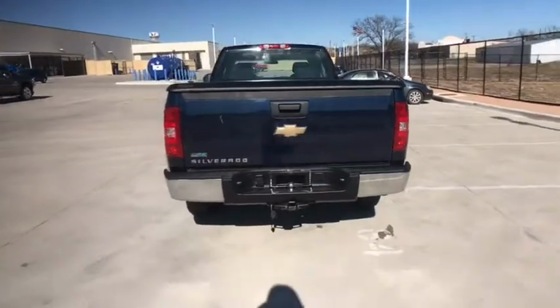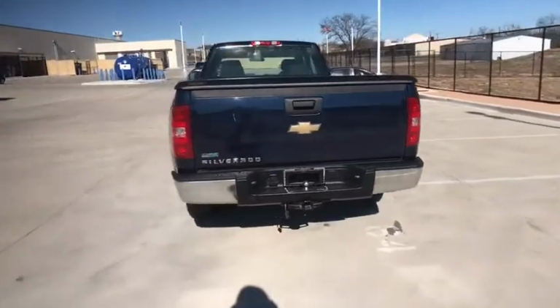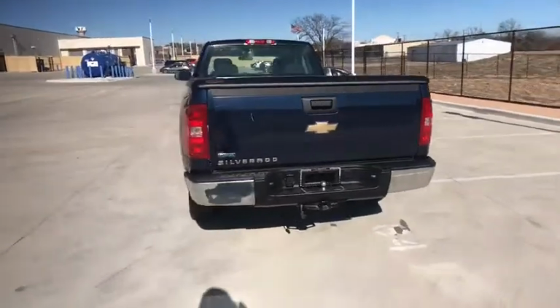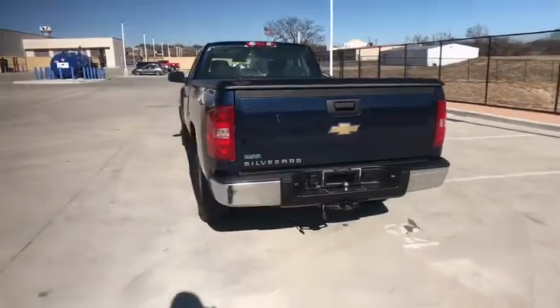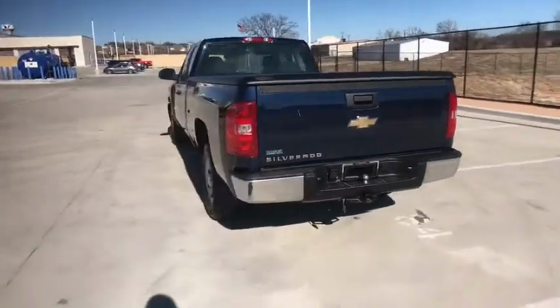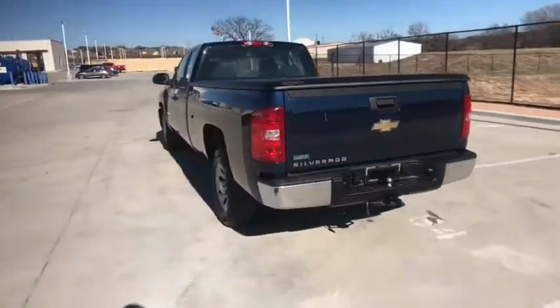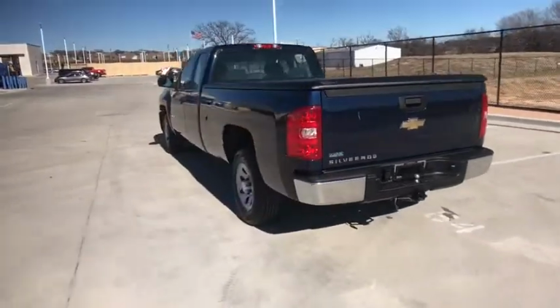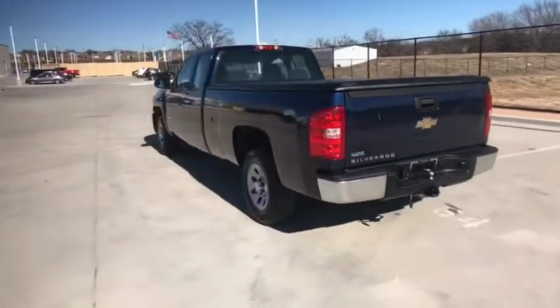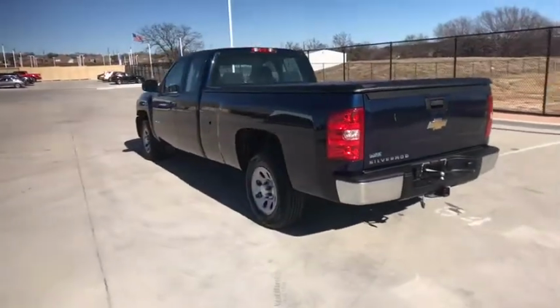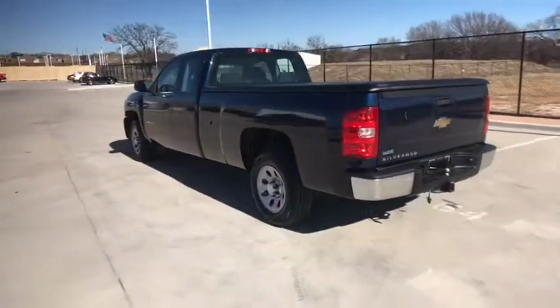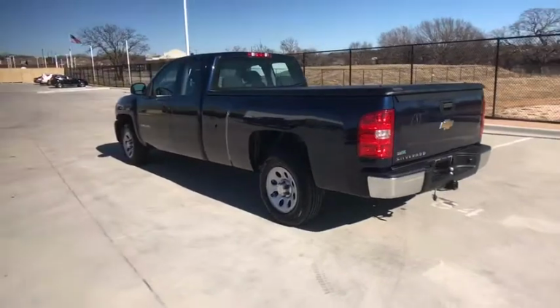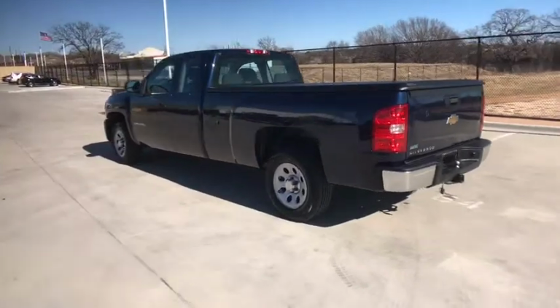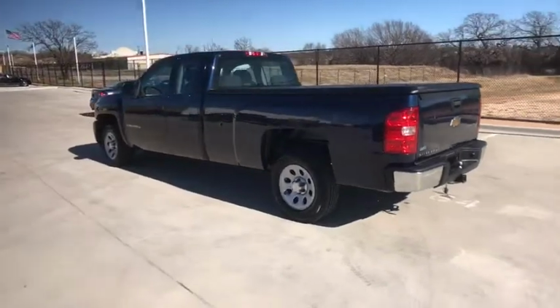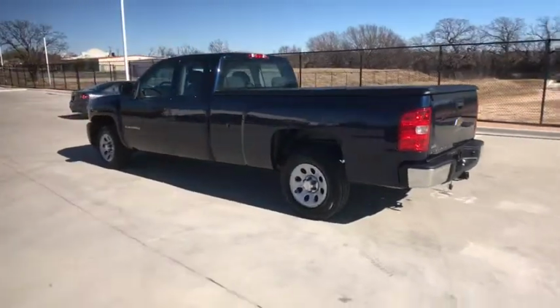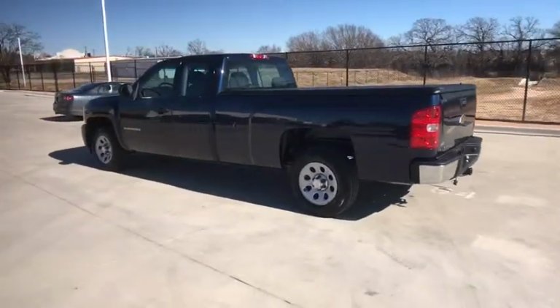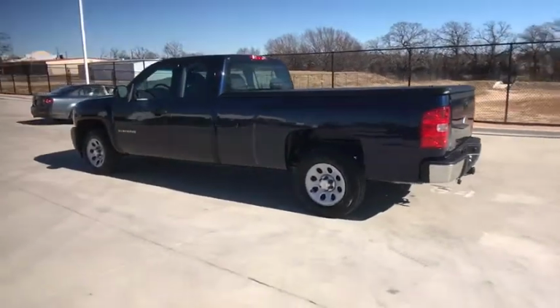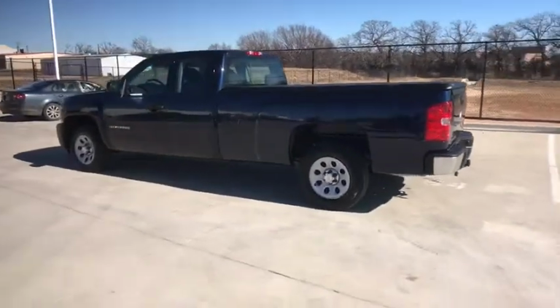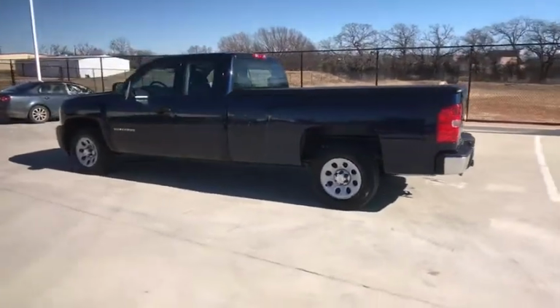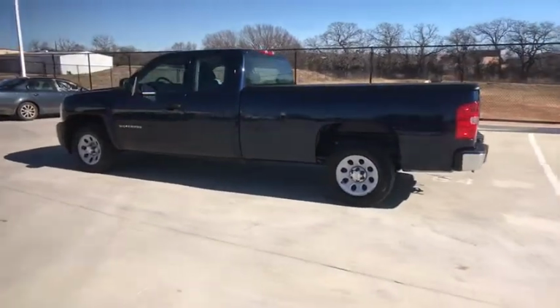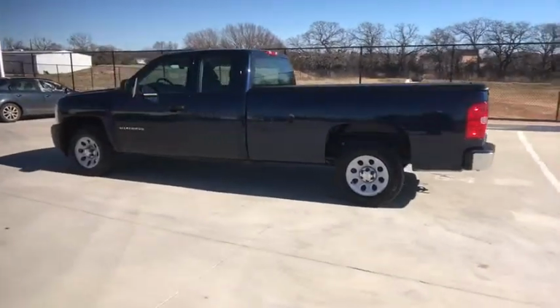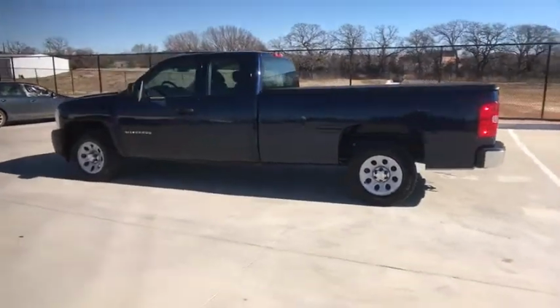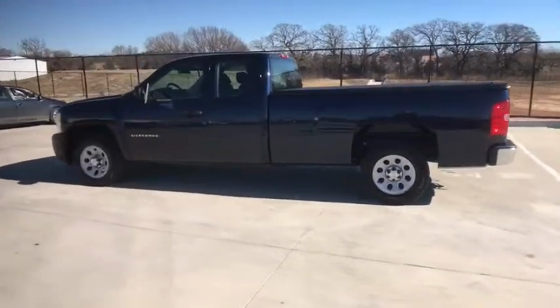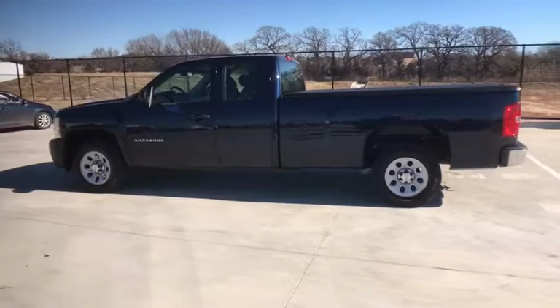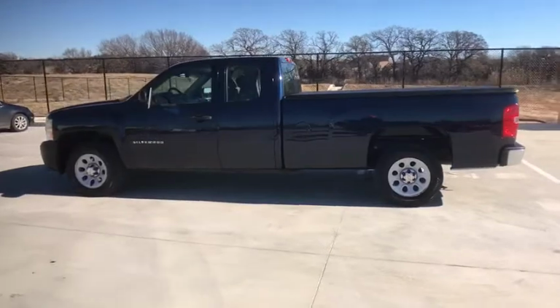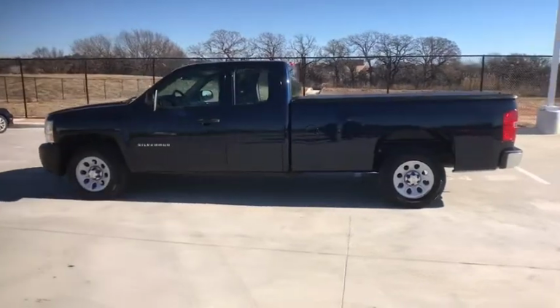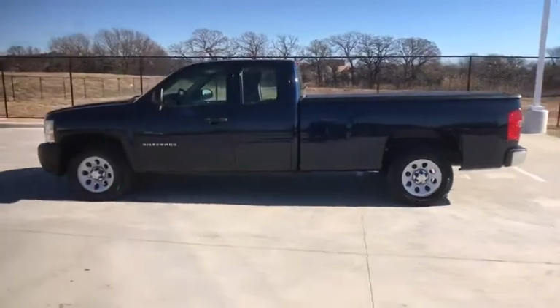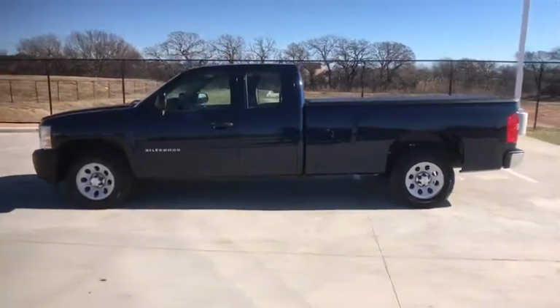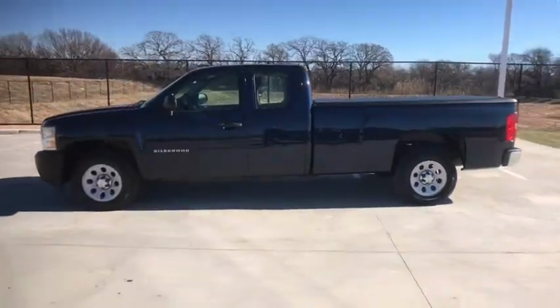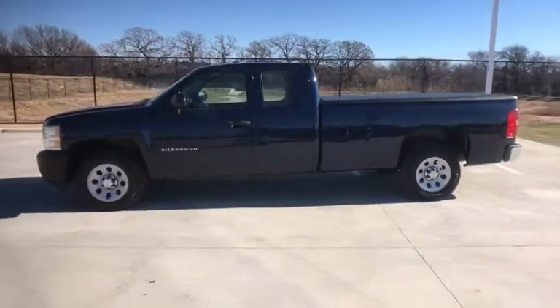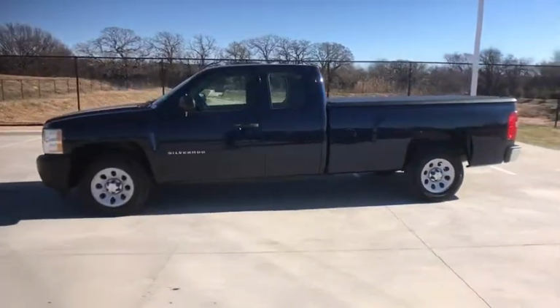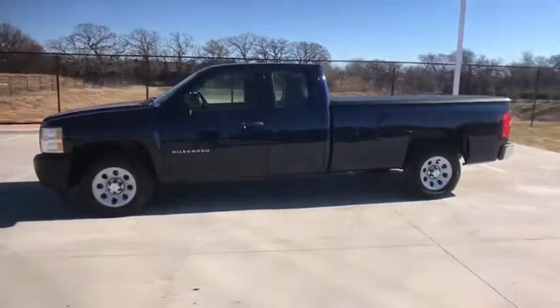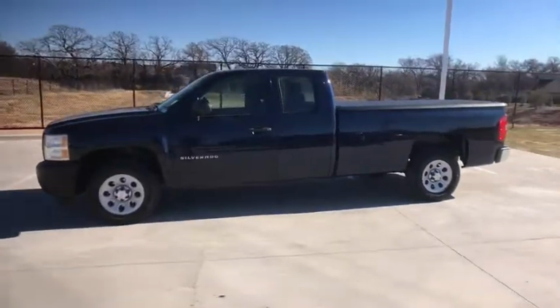Here are some of this vehicle's great options: stability control, traction control, anti-lock braking system, power steering, adjustable steering wheel, AM FM stereo radio, passenger airbag.